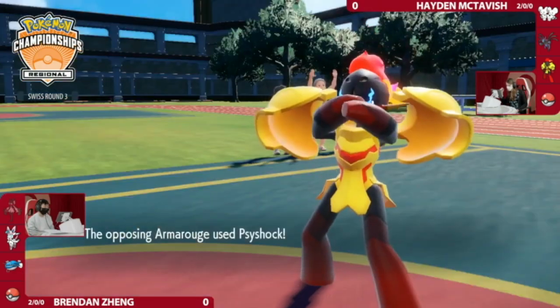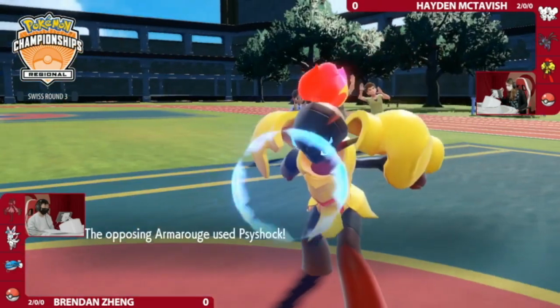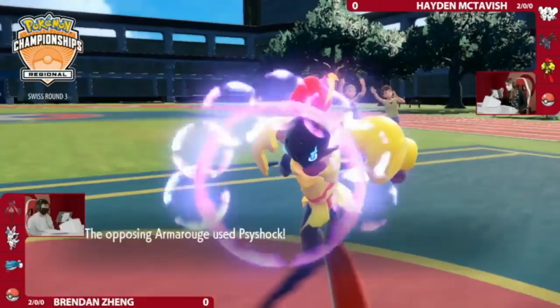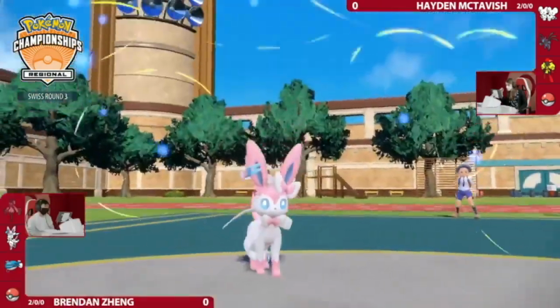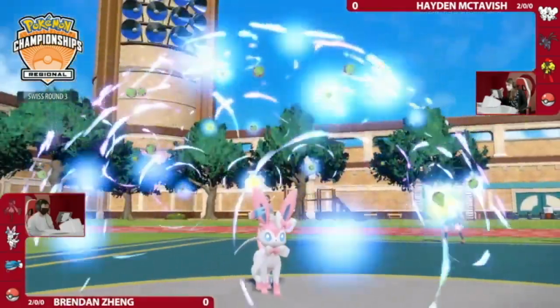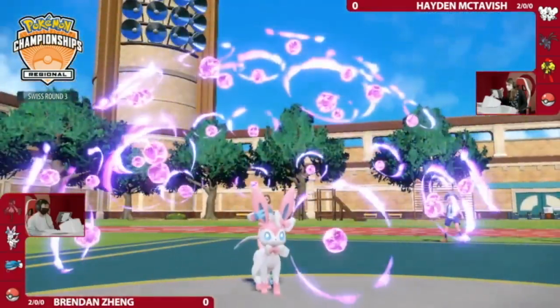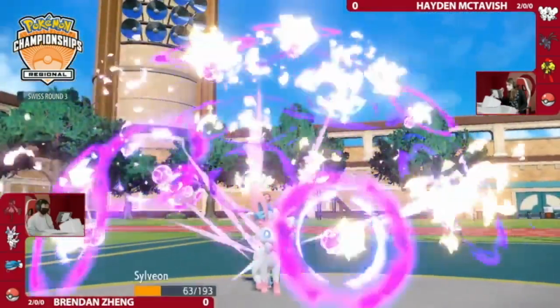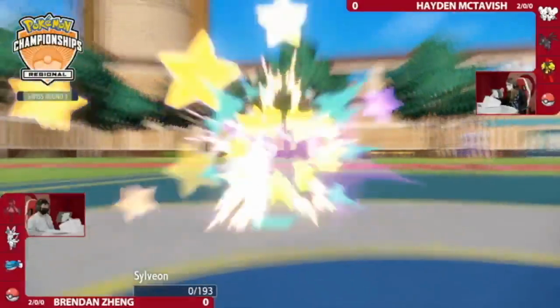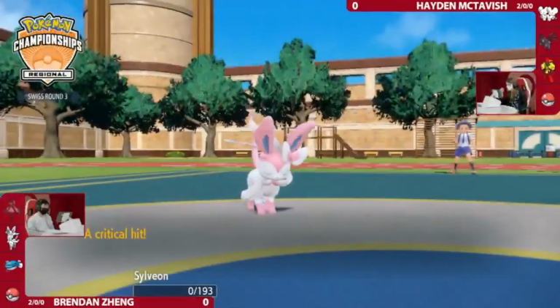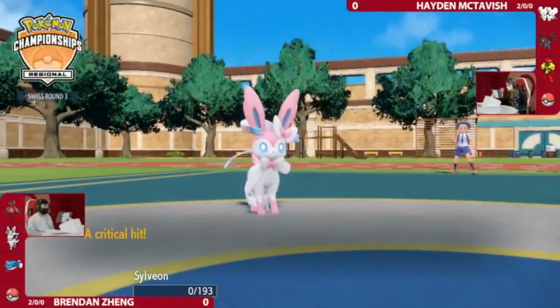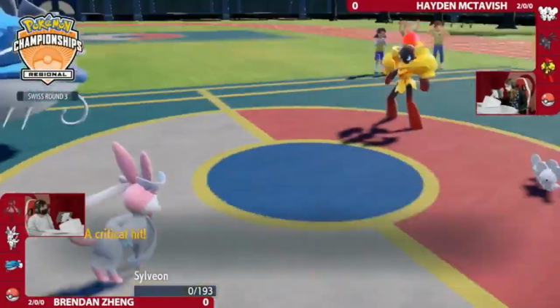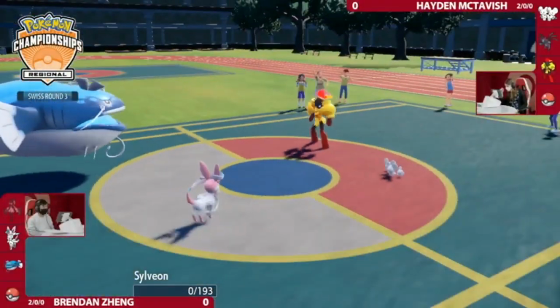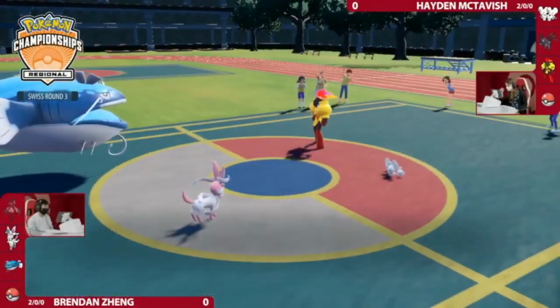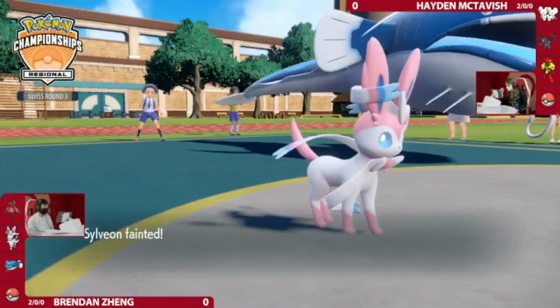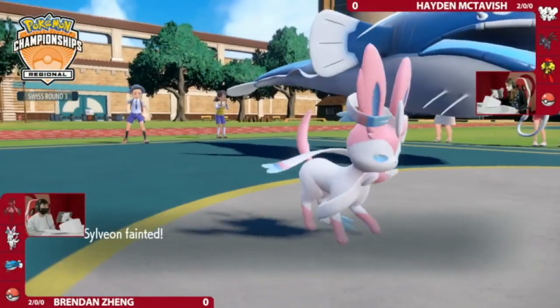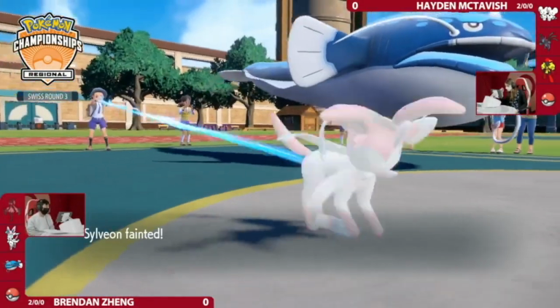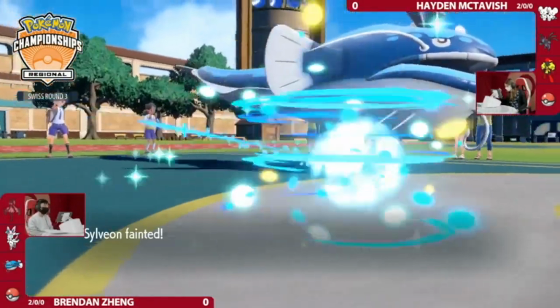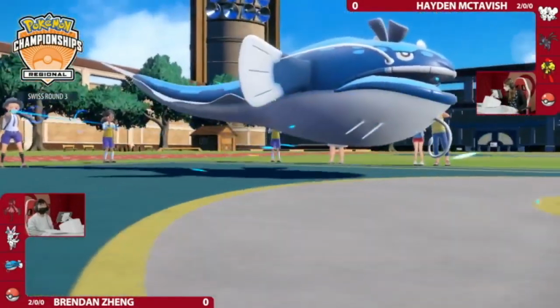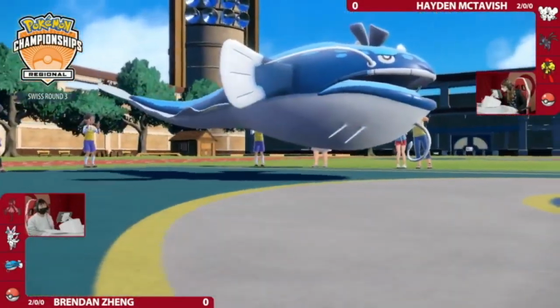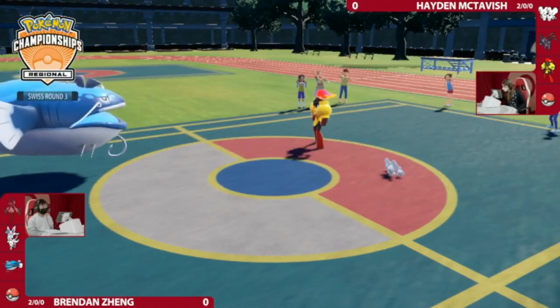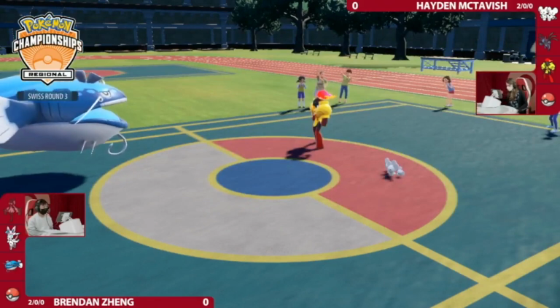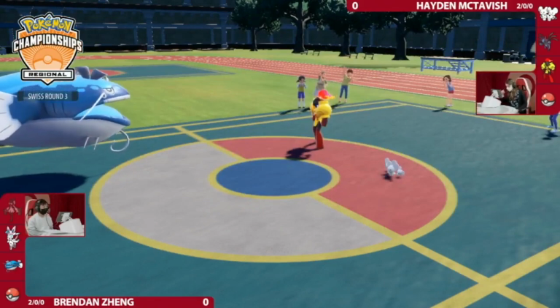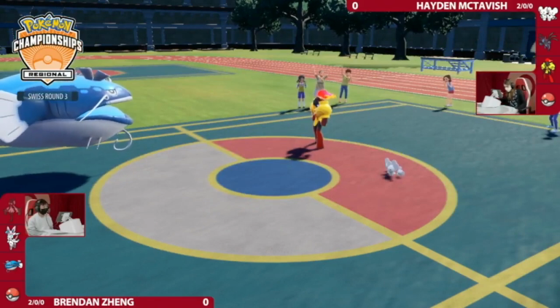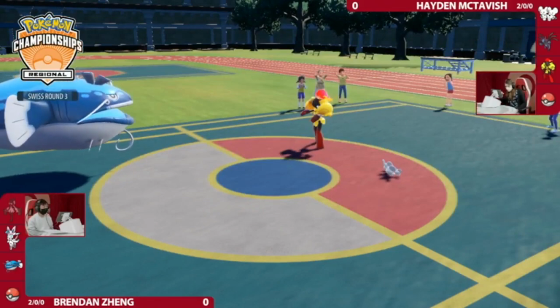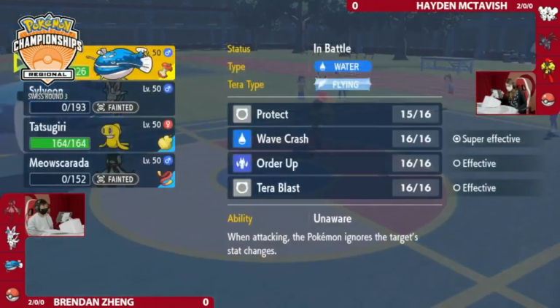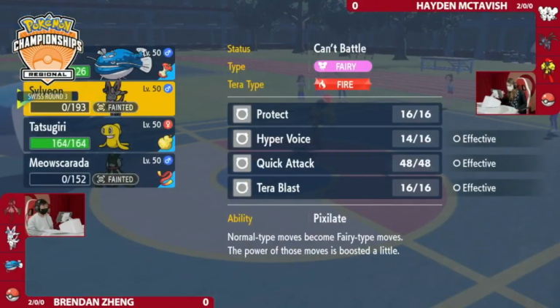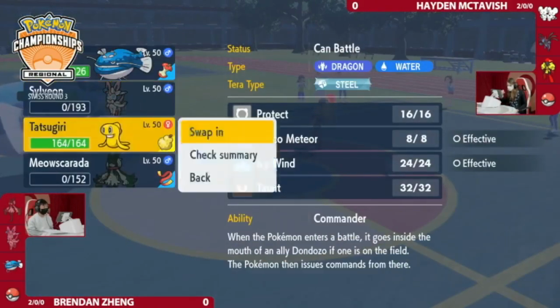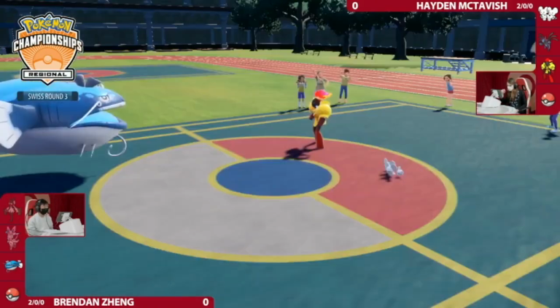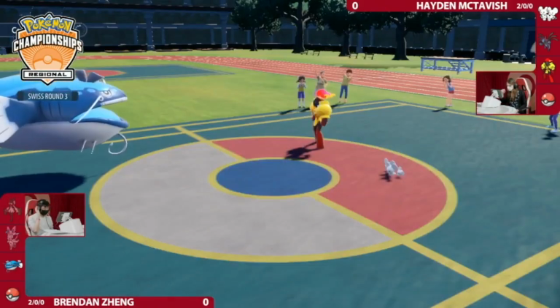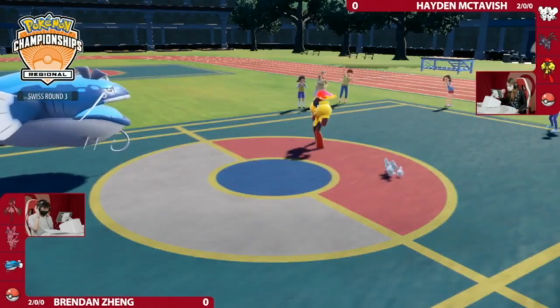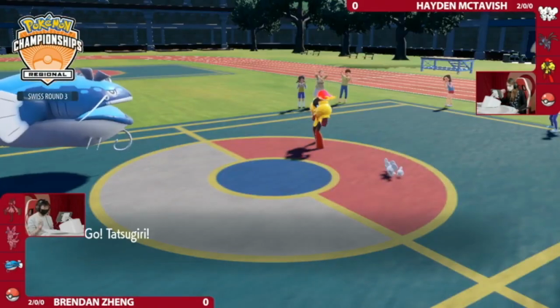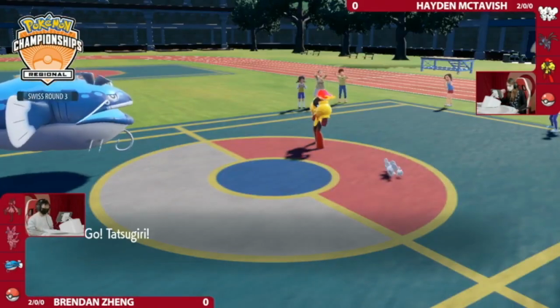That opens up the door for the Armarouge. That's going to be a big knockout onto the Sylveon too. But this is the endgame you were hoping to see — with Tatsugiri and Dondozo now getting set up. Does Hayden have the right answers? You still have that Hydreigon in the back that has been preserved for later, but it's time to activate Commander.